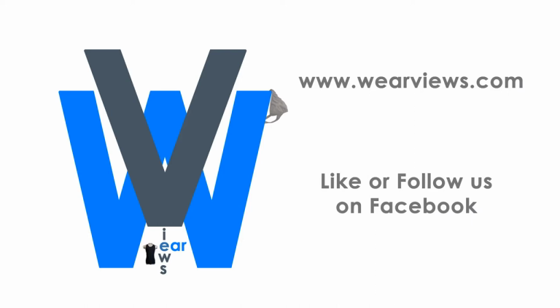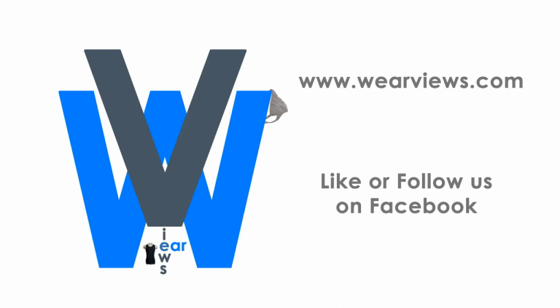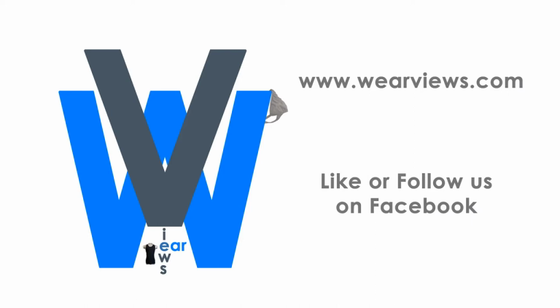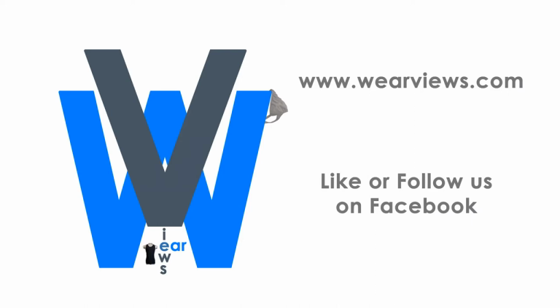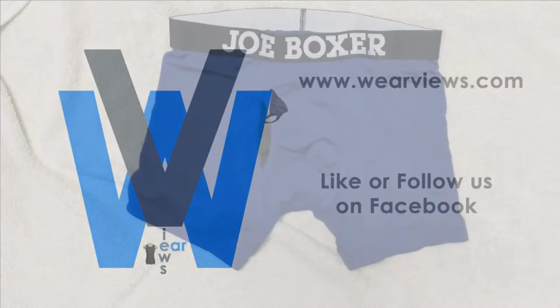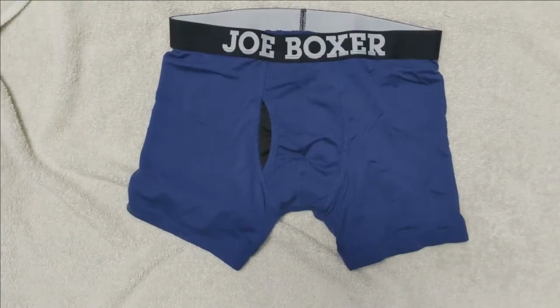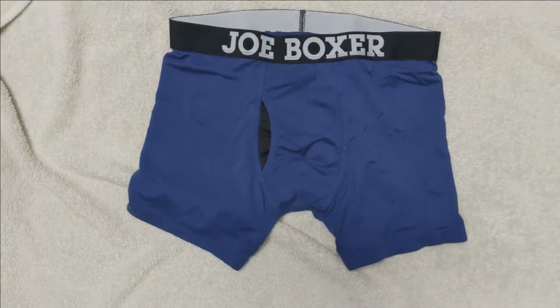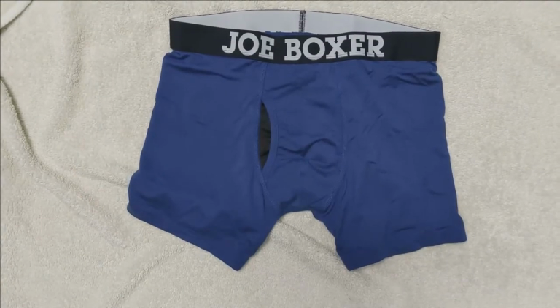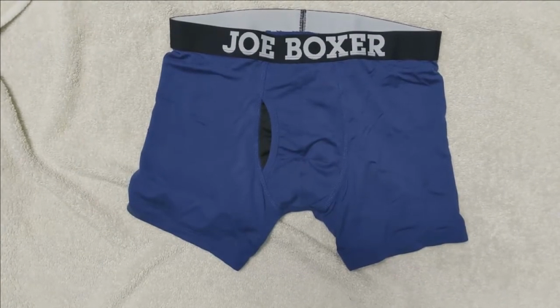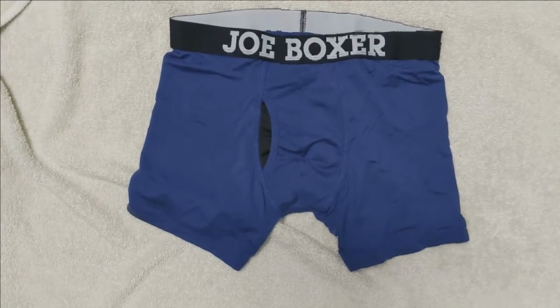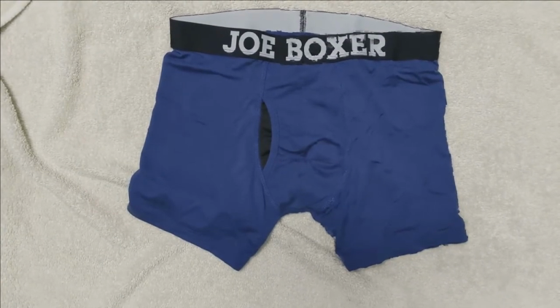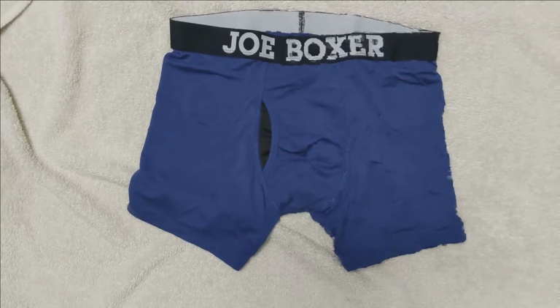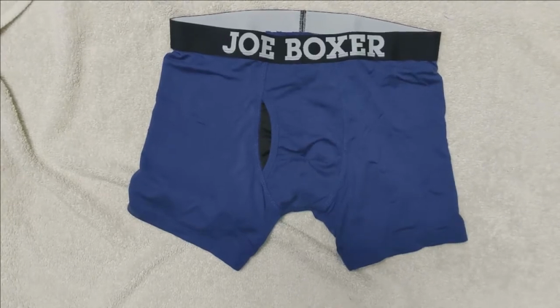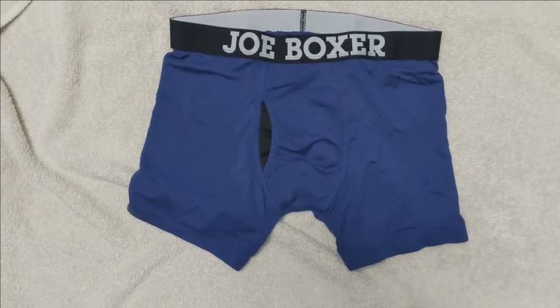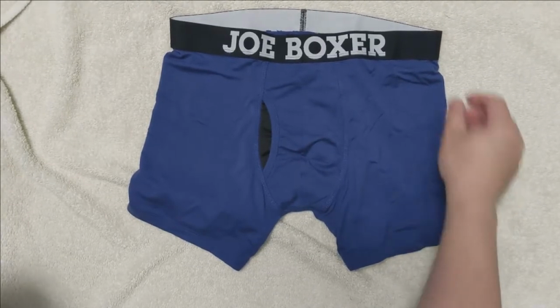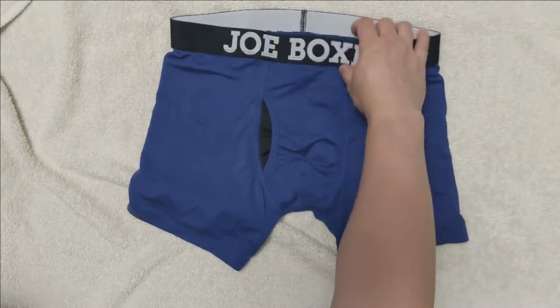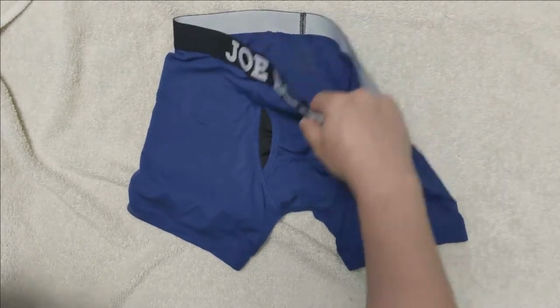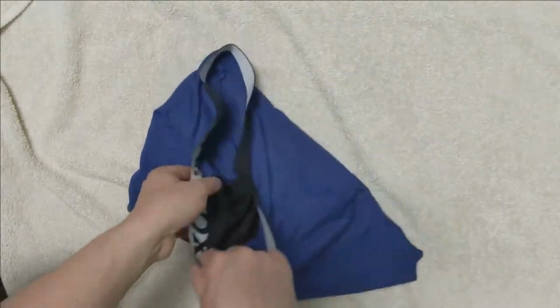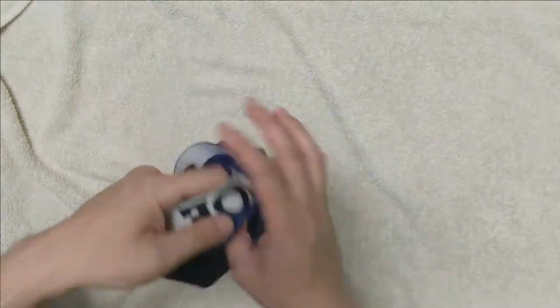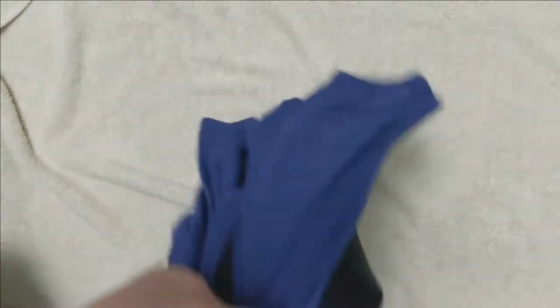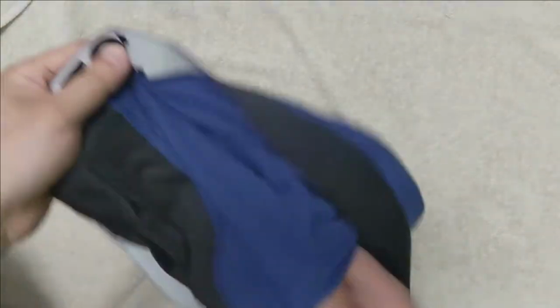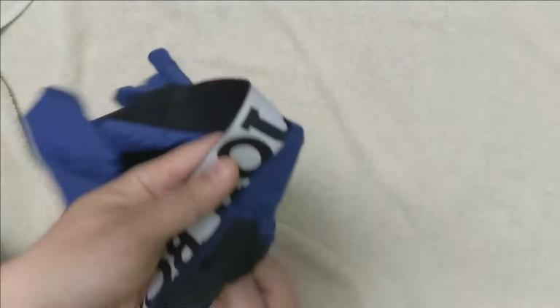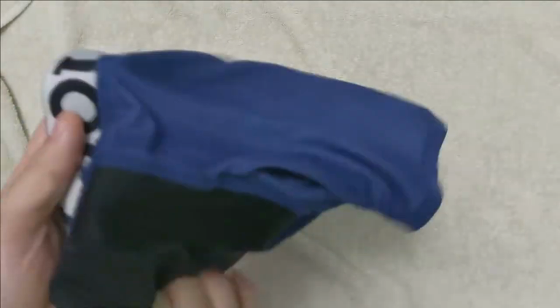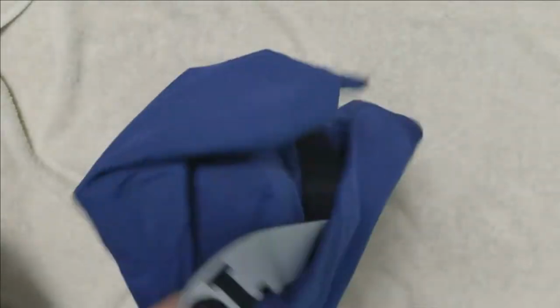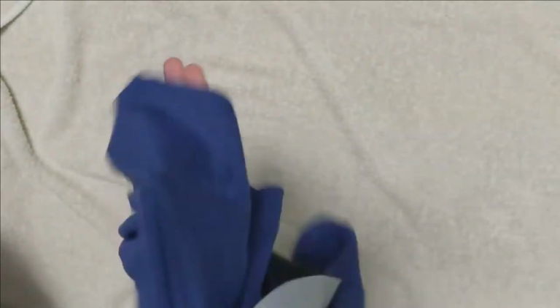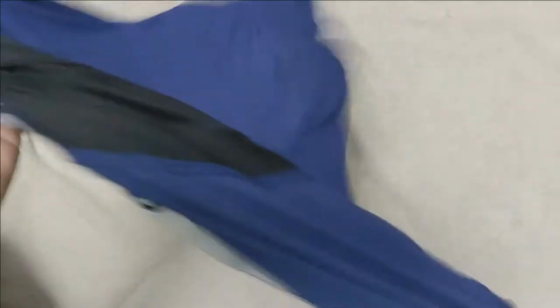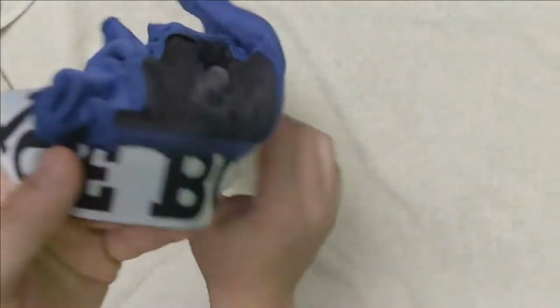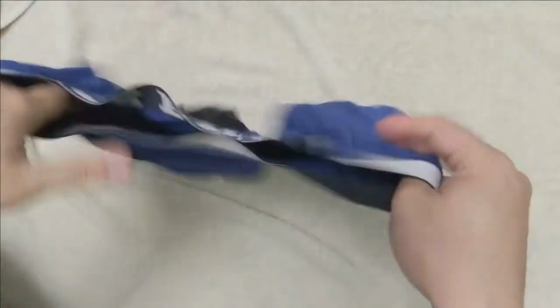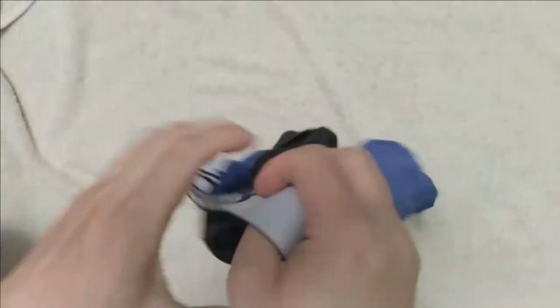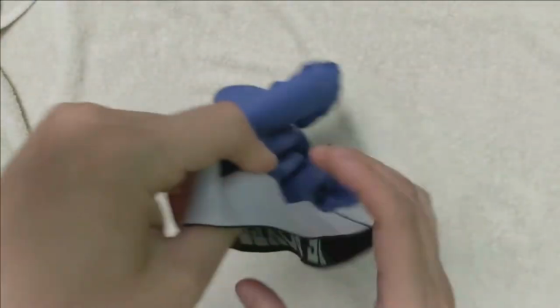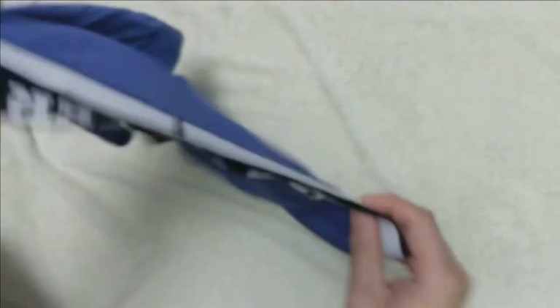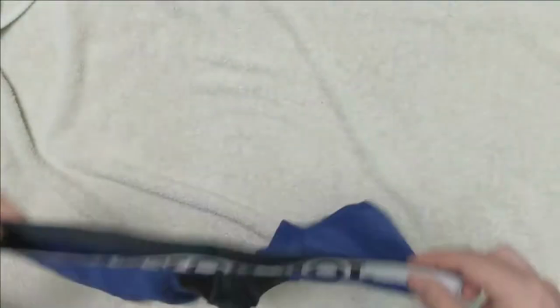Welcome to WearViews. Today we are looking at the Joe Boxer Junk Drawer Technology Boxer Briefs. In the past few years, pouch underwear has become very common in men's underwear, and the purpose of pouch underwear is to help lift, support, and isolate your package from your thighs.